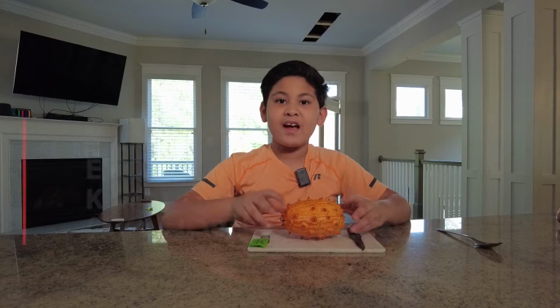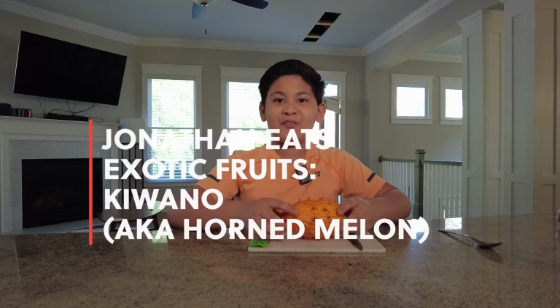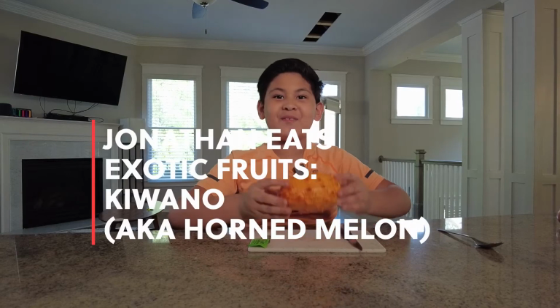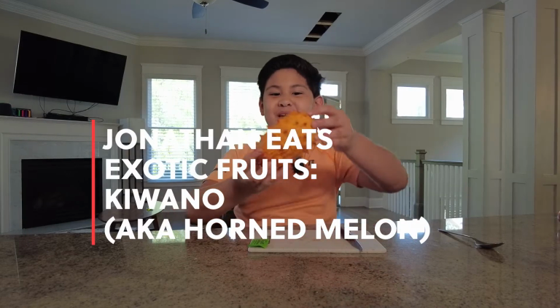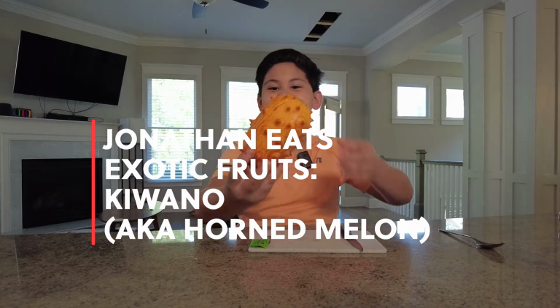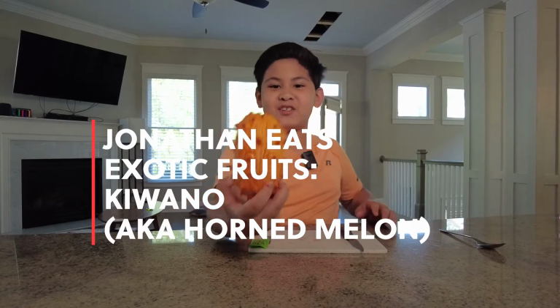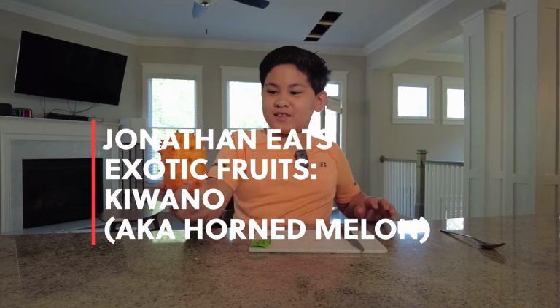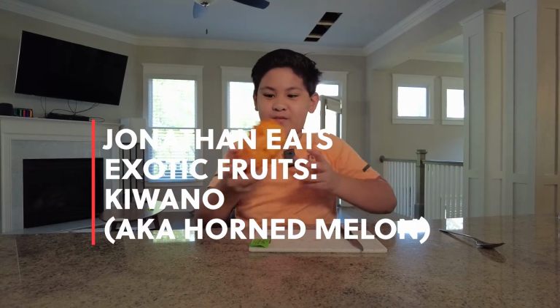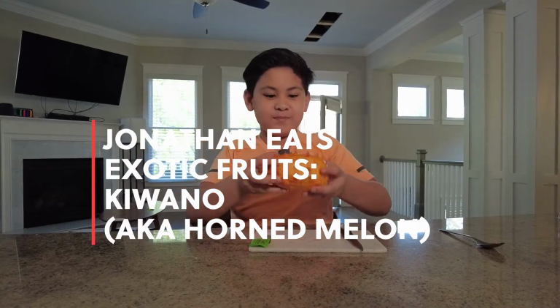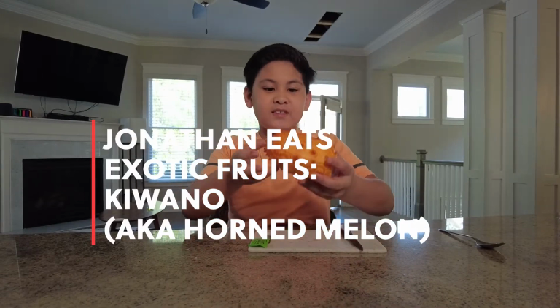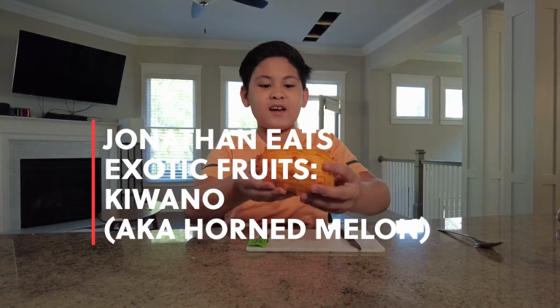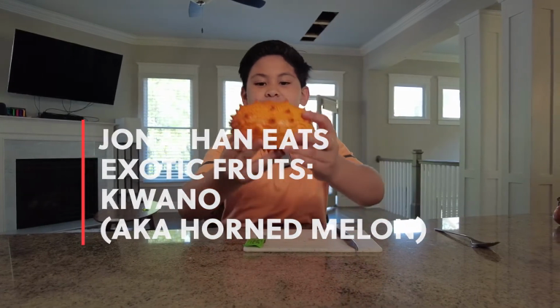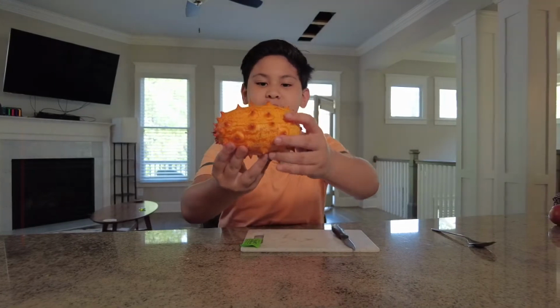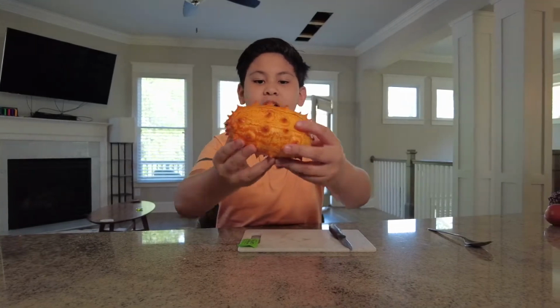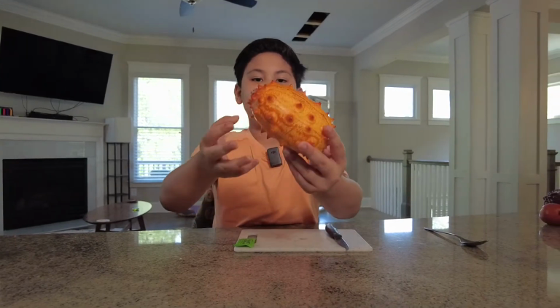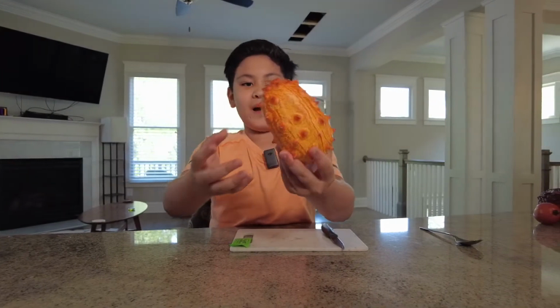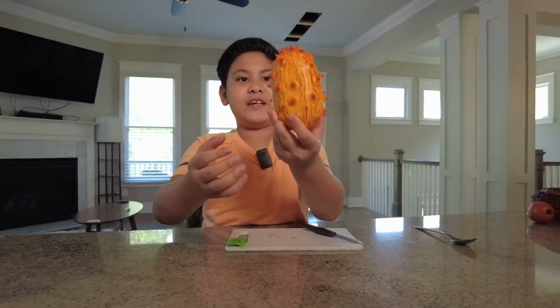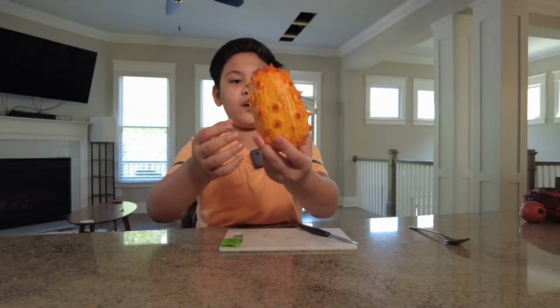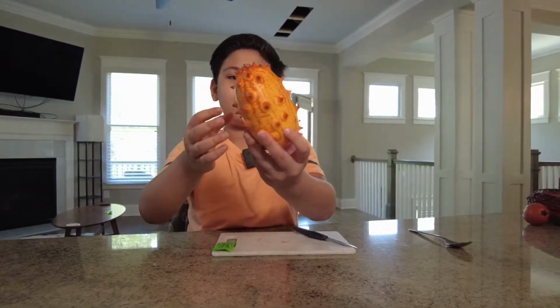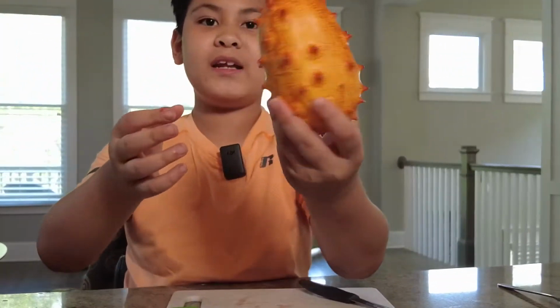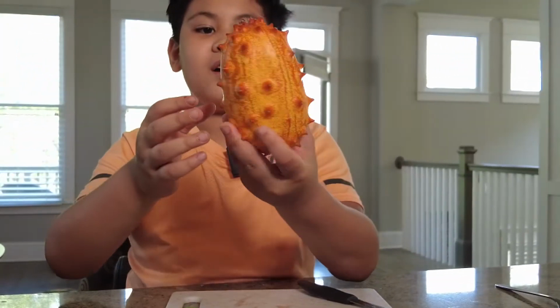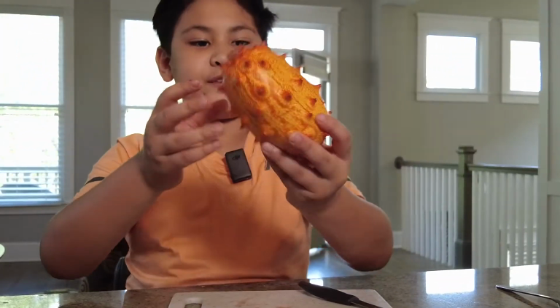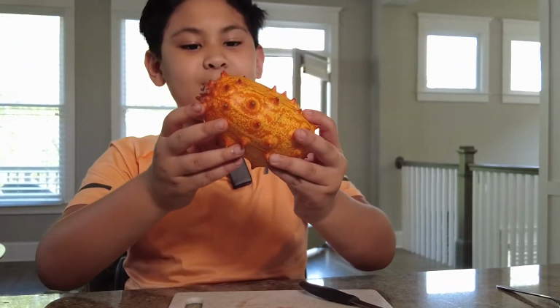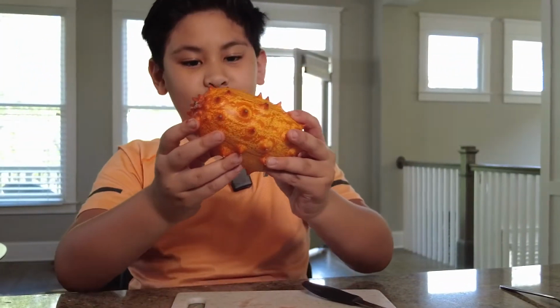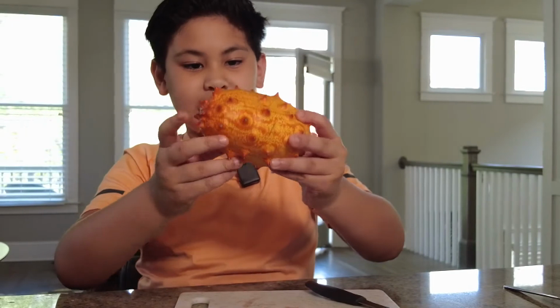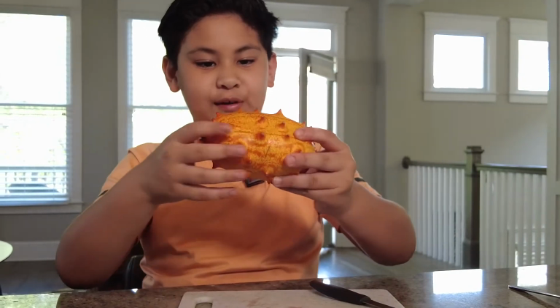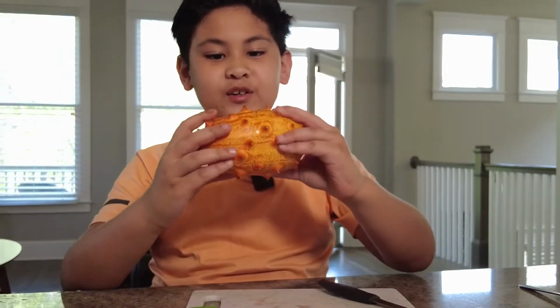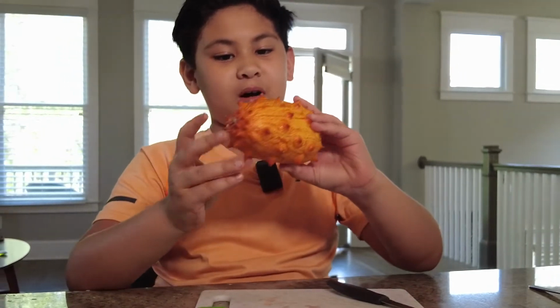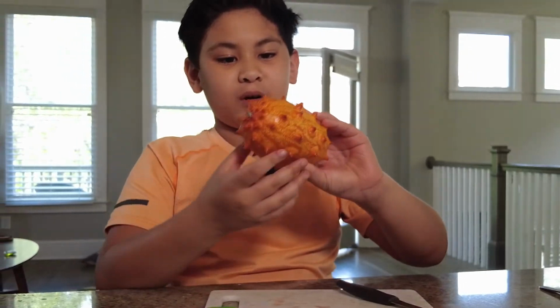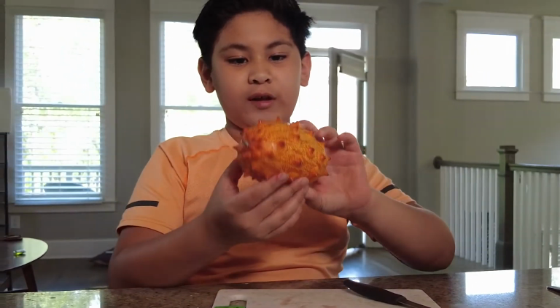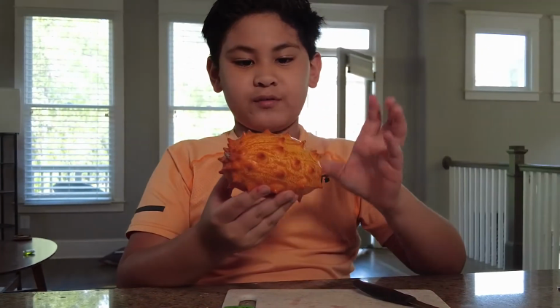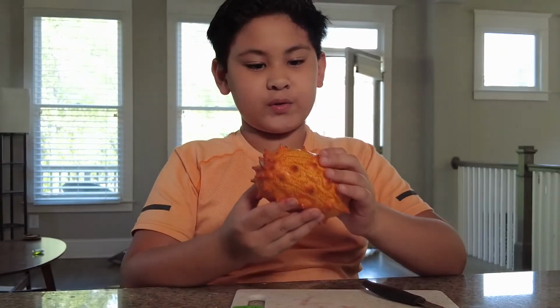Hello everybody. Welcome back to Jonathan Tries Exotic Fruits. Today we have the kiwano melon. Jelly melon, horn melon, African cucumber are all names of this fruit.